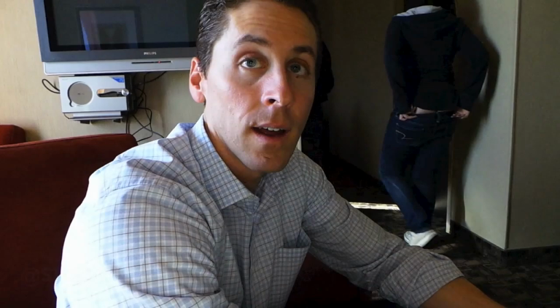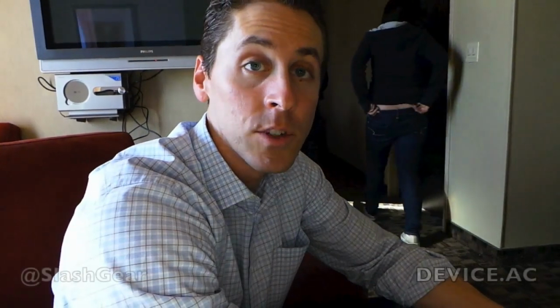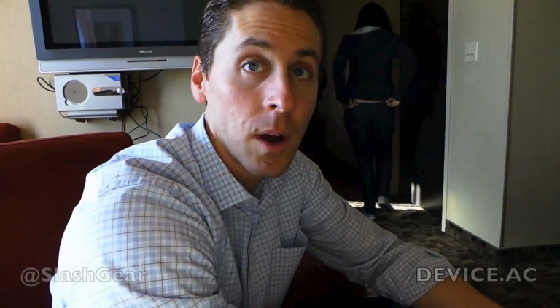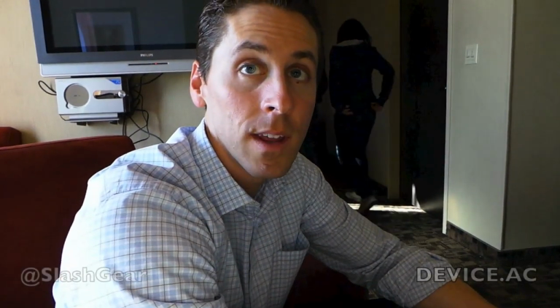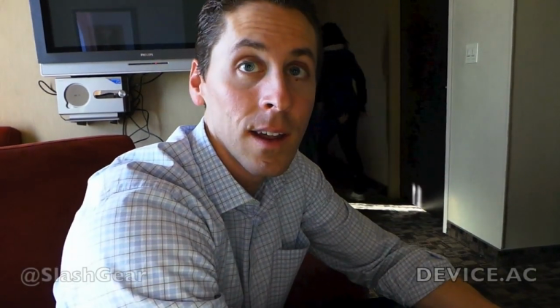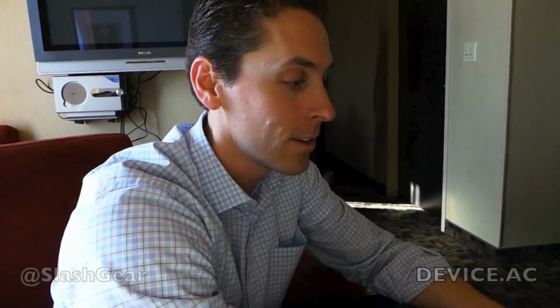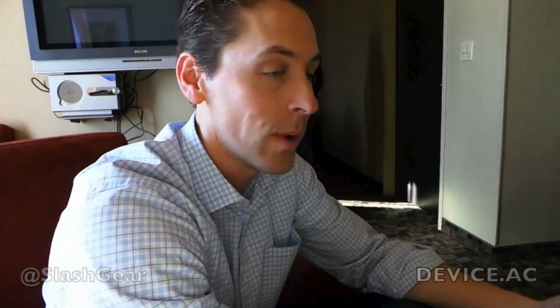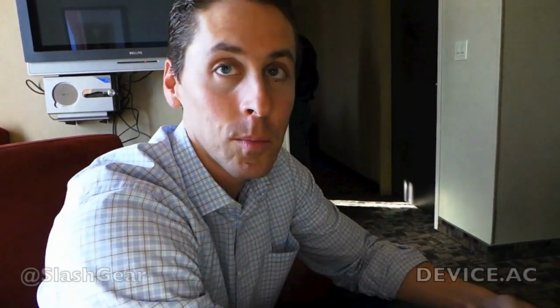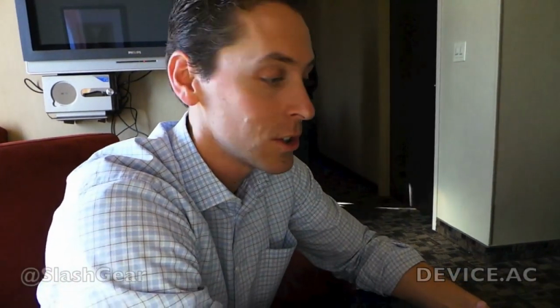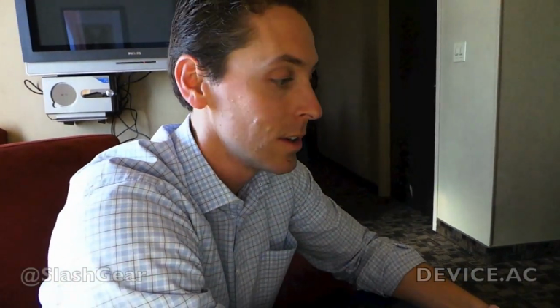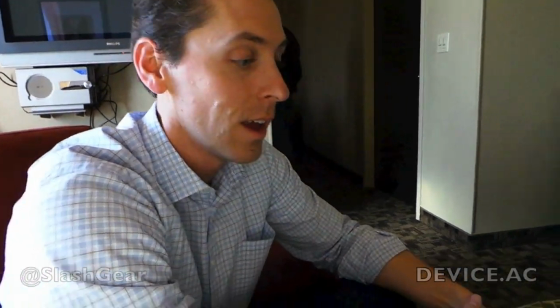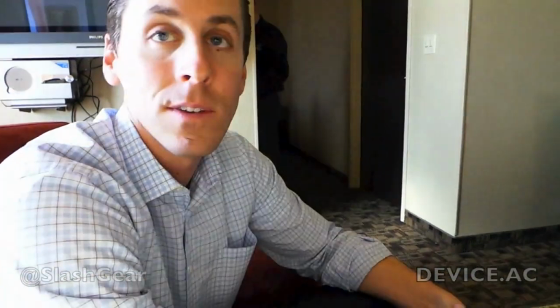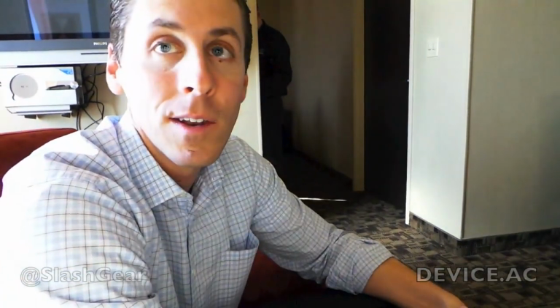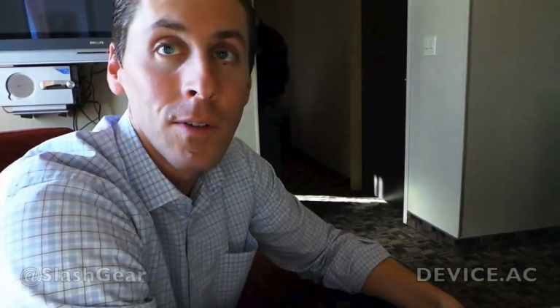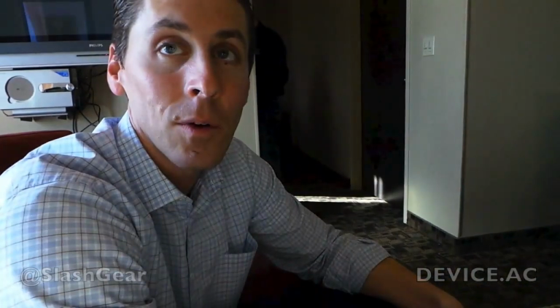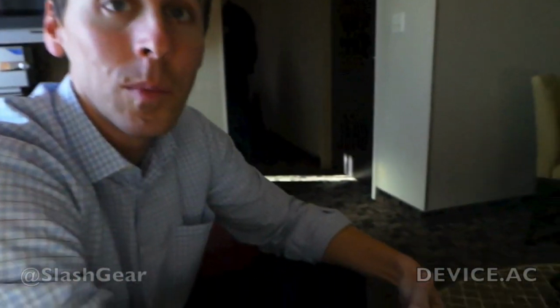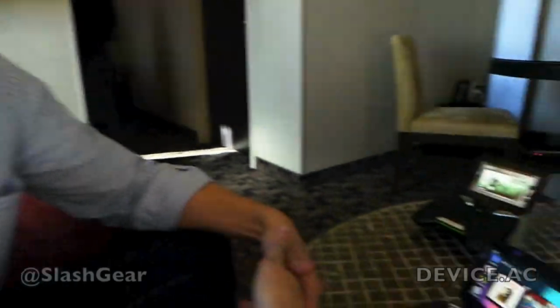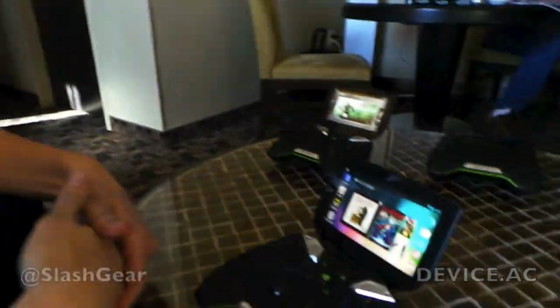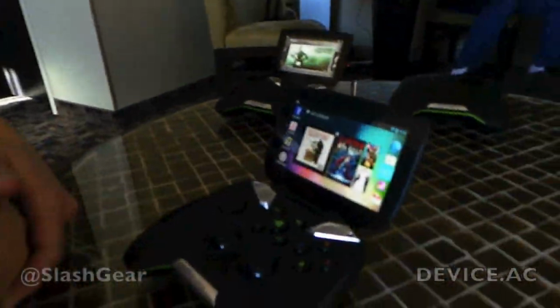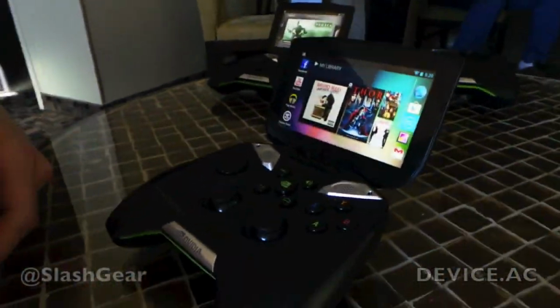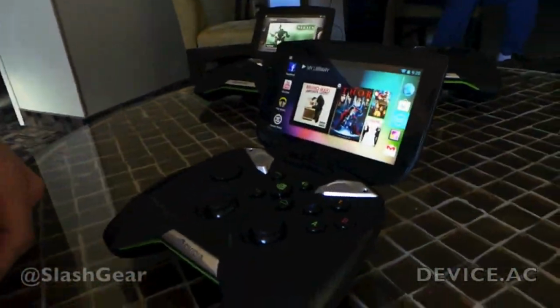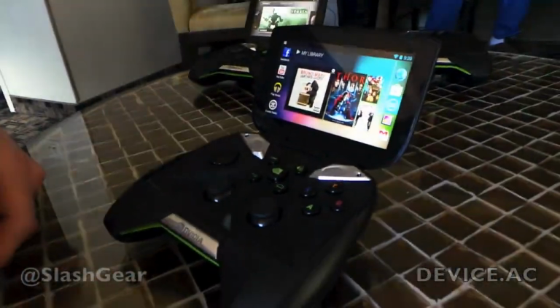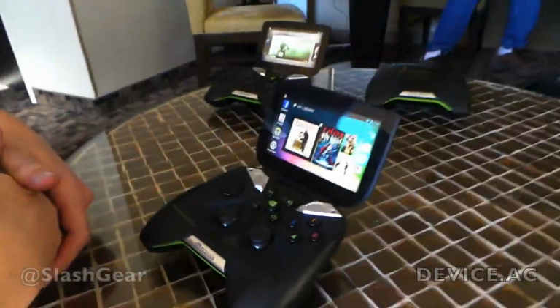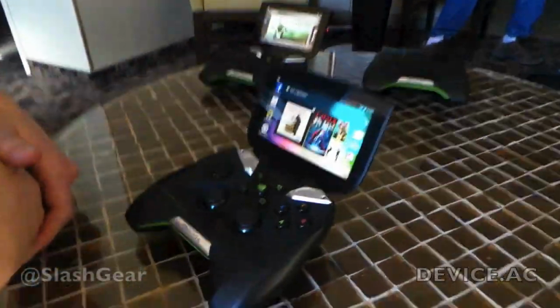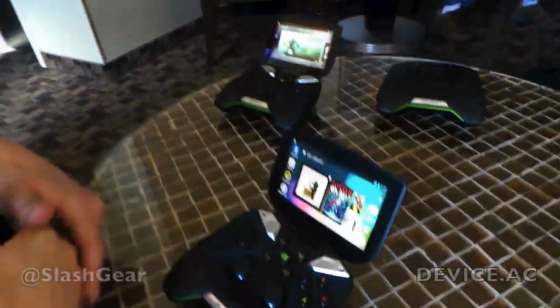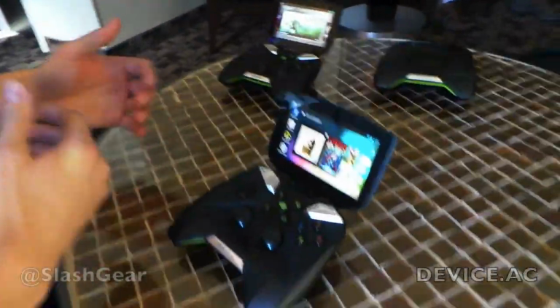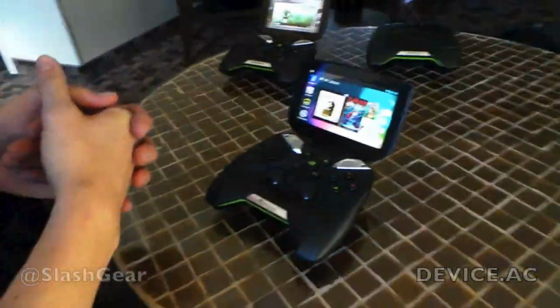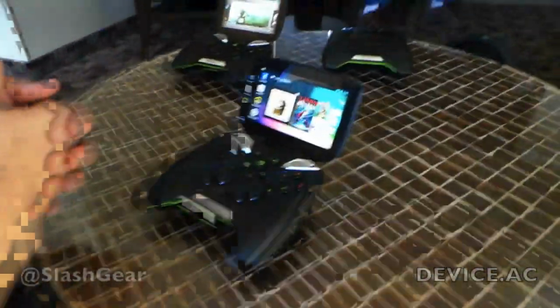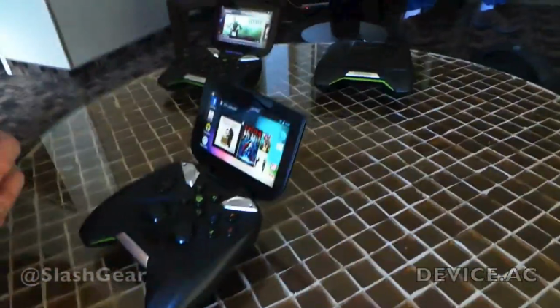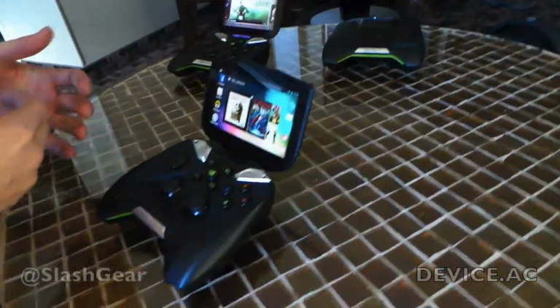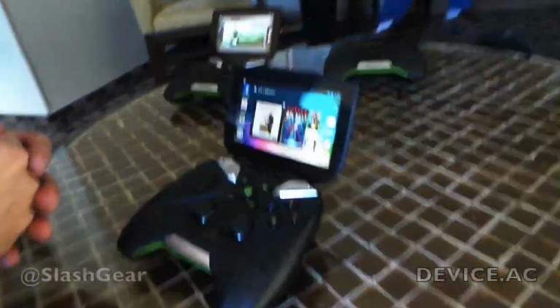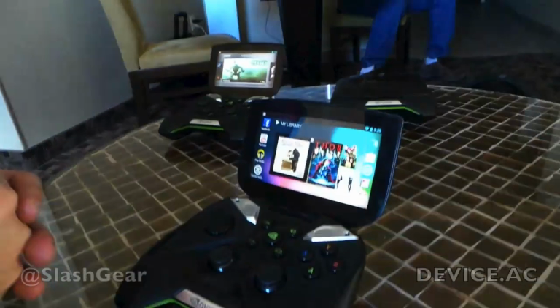Hi, I'm Jason Paul with NVIDIA and I'm here to talk to you about Project Shield. This is a new device that we've built for mobile gamers to be able to enjoy both Android and PC games.